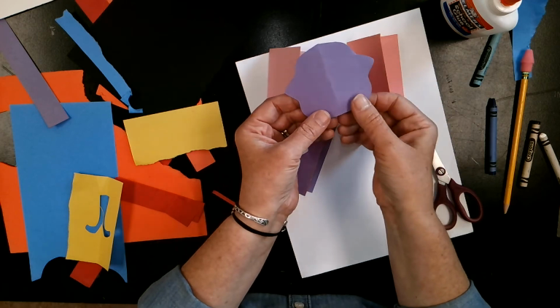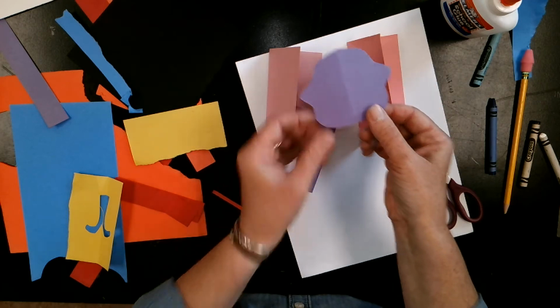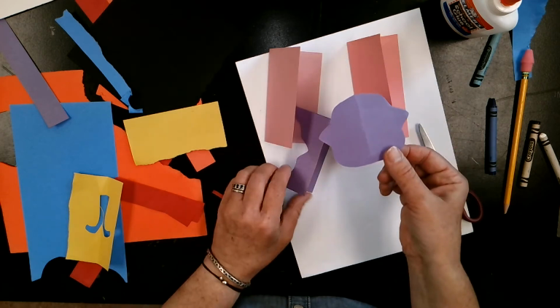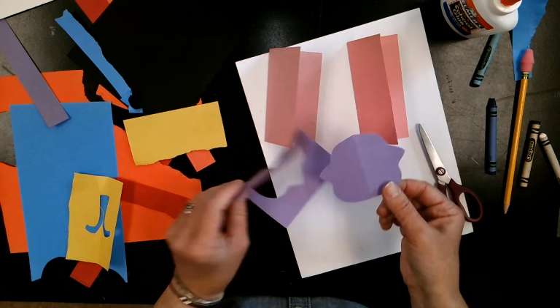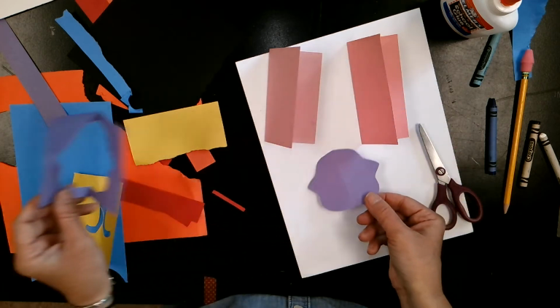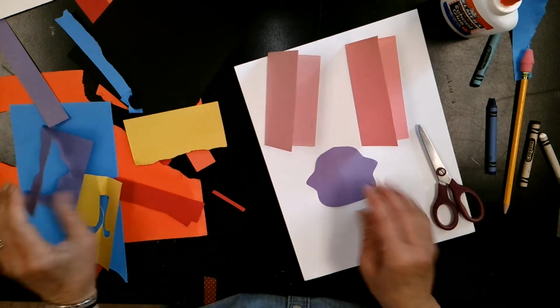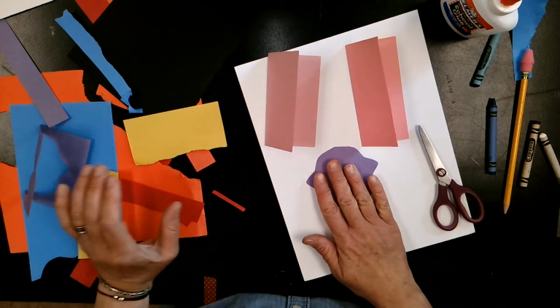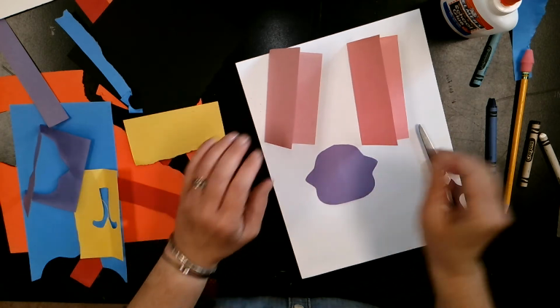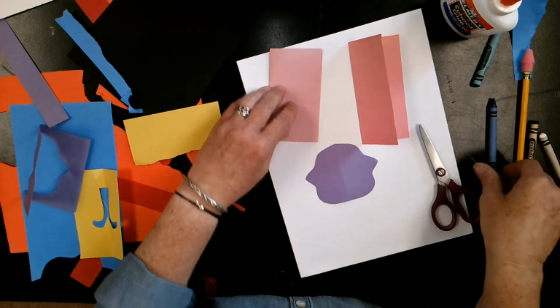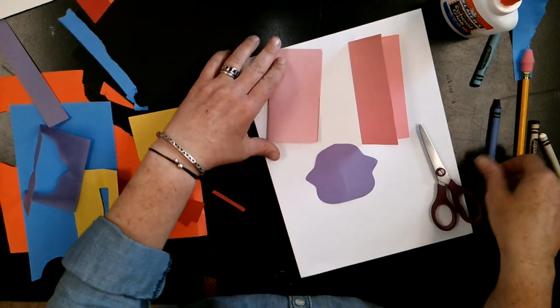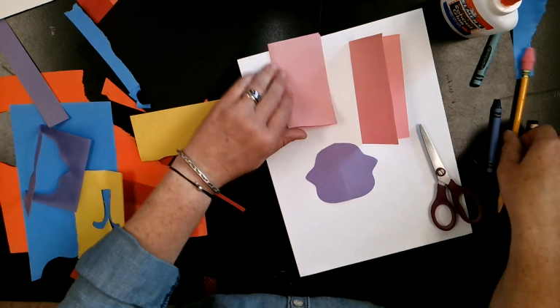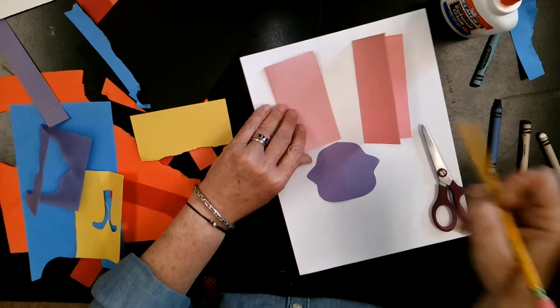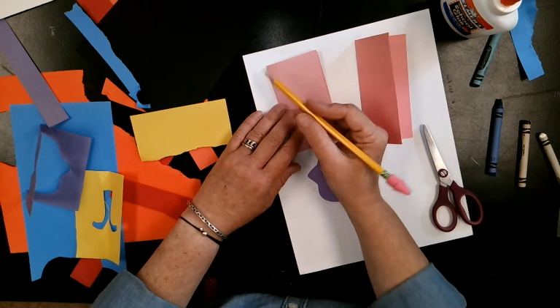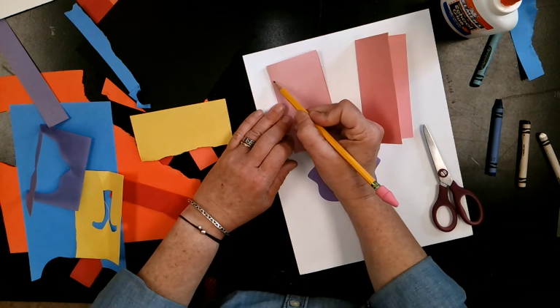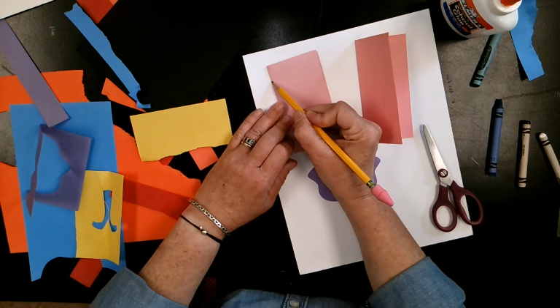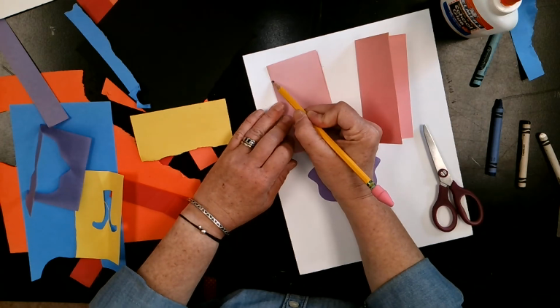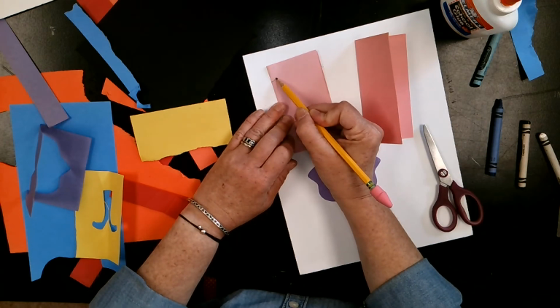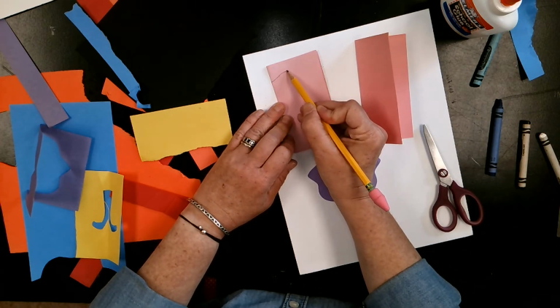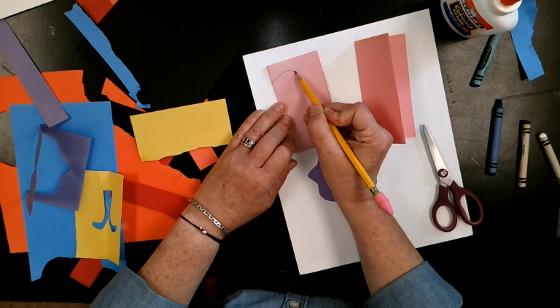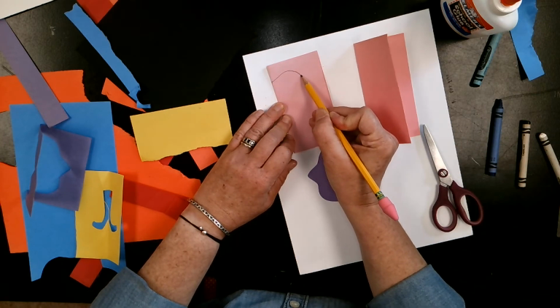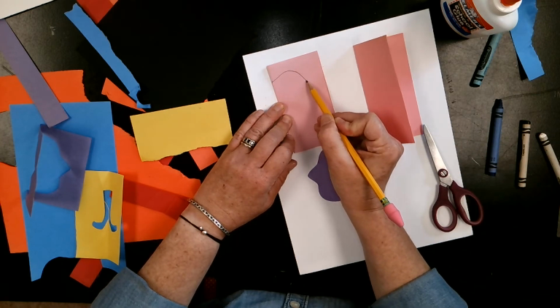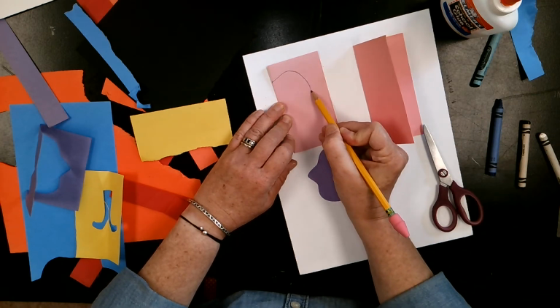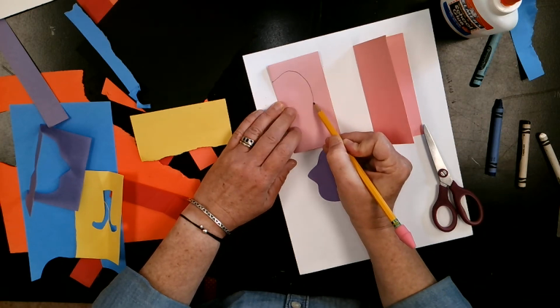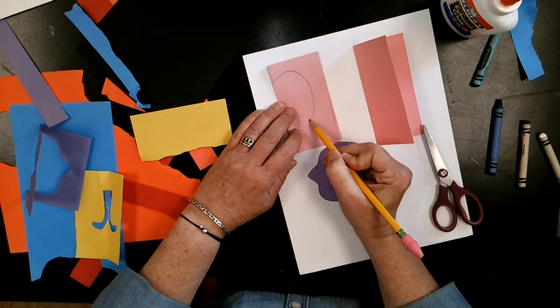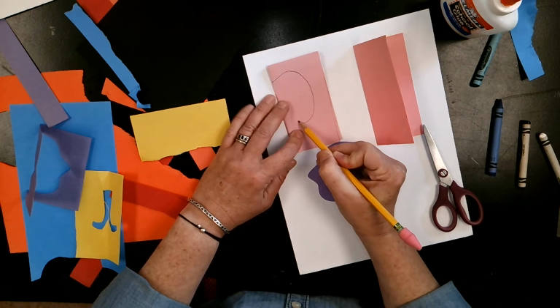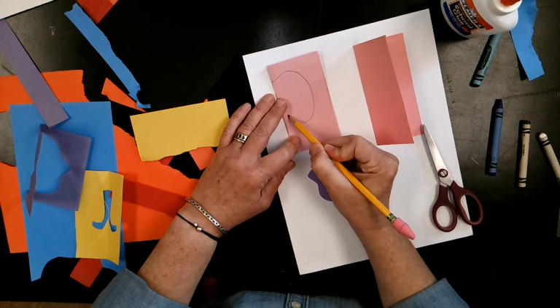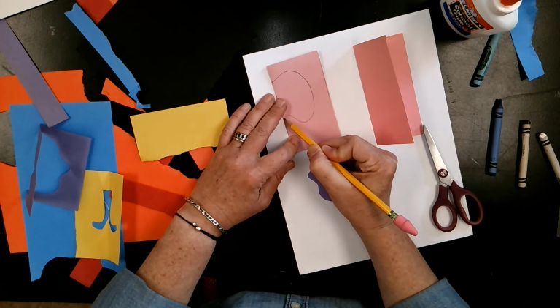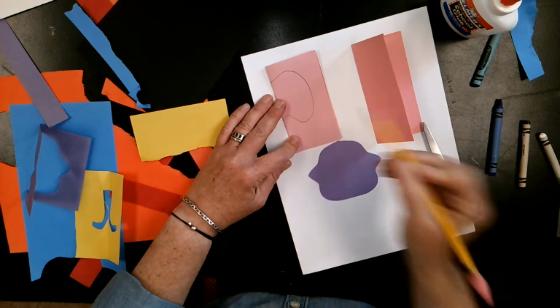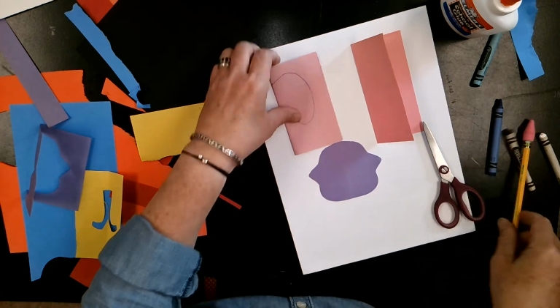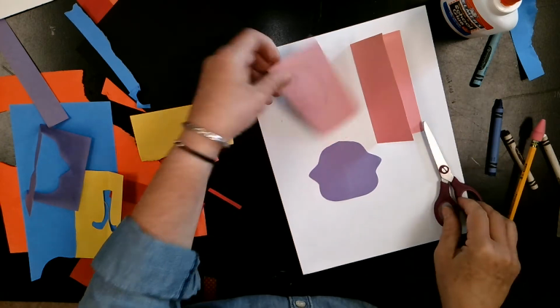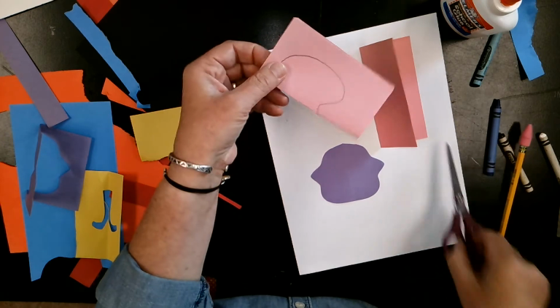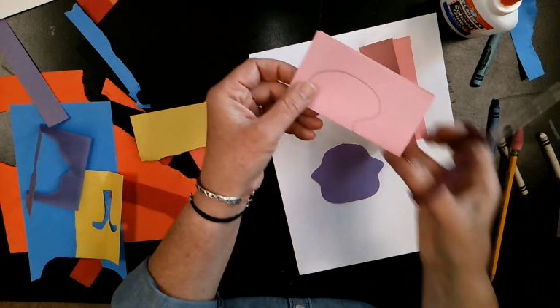Remember when you use your scissors: two fingers go in the big hole and your thumb goes in the little hole, and your thumb stays towards the sky. There is my symmetrical piece — I think that's going to be my thorax. If you feel like it's easier to draw the line and then cut on it, you can.